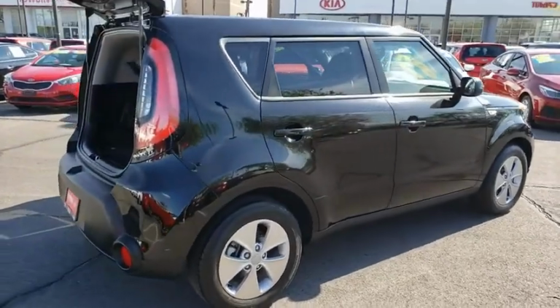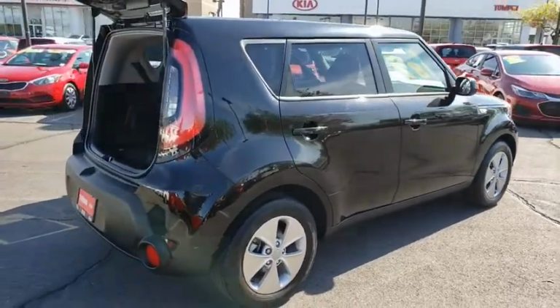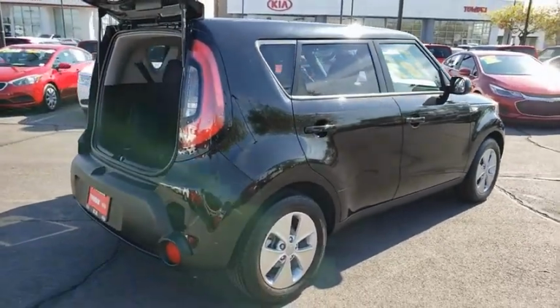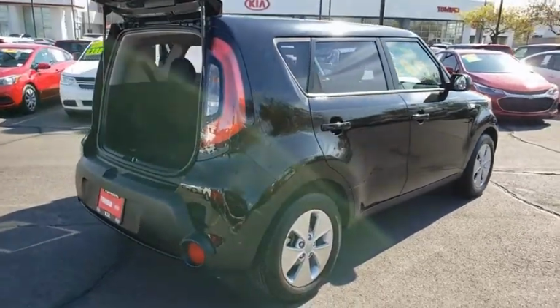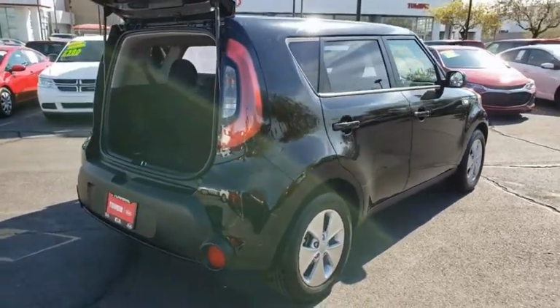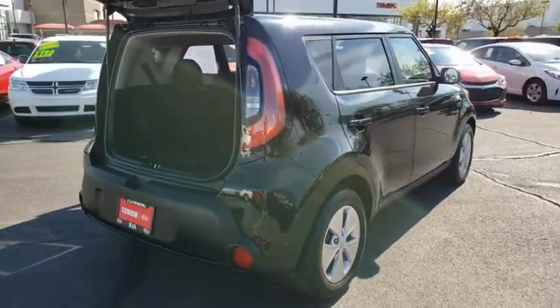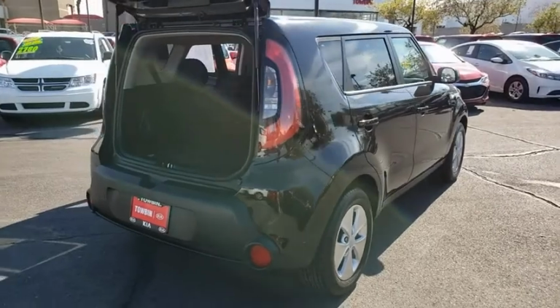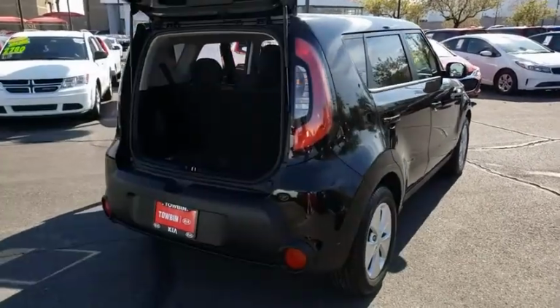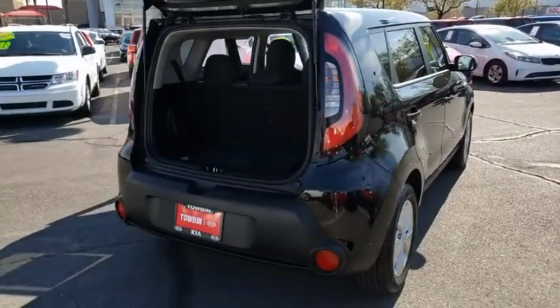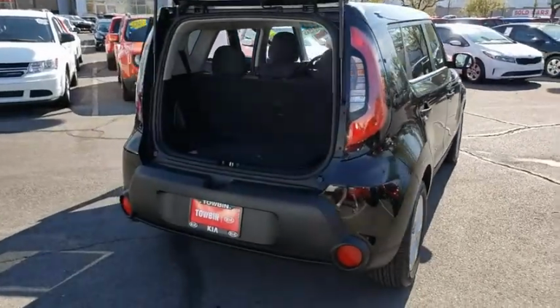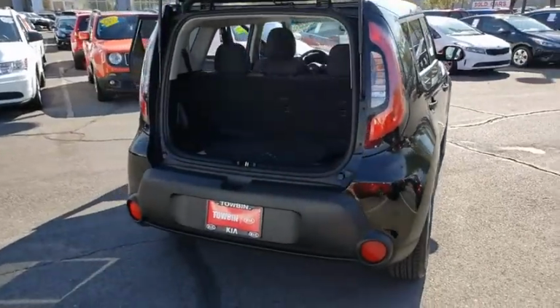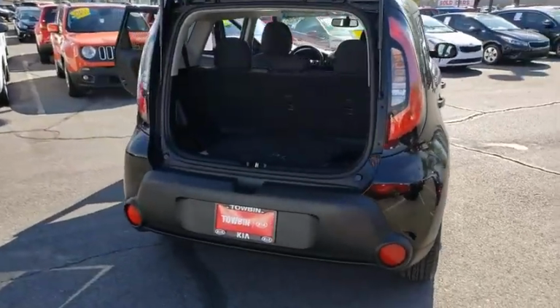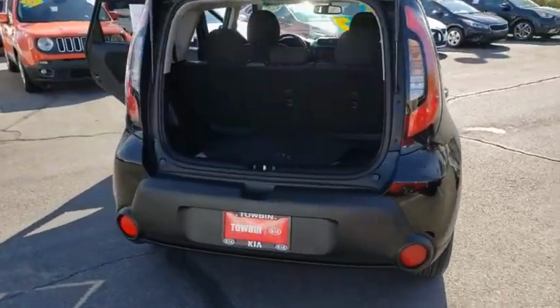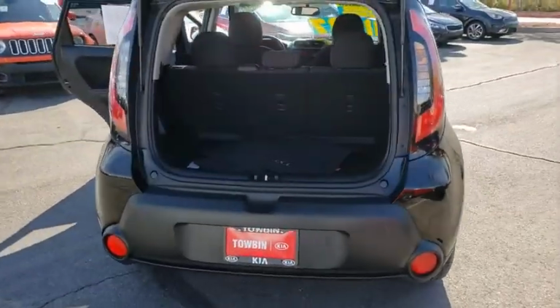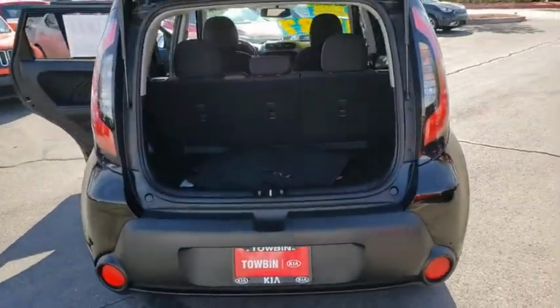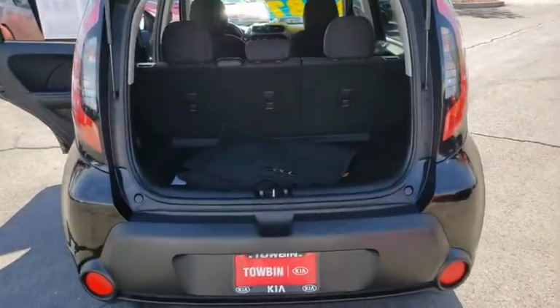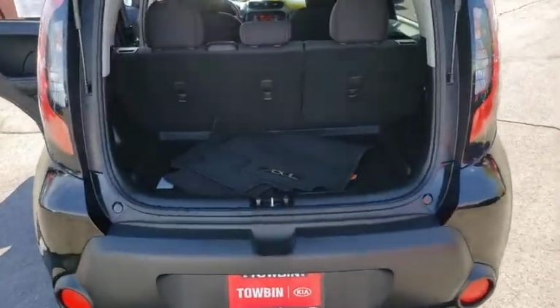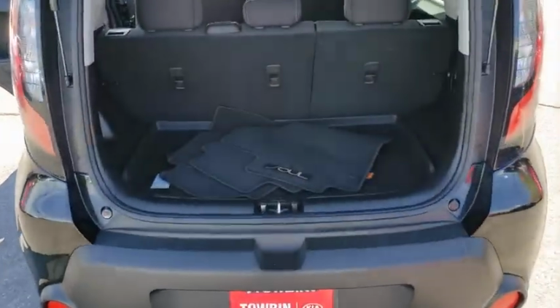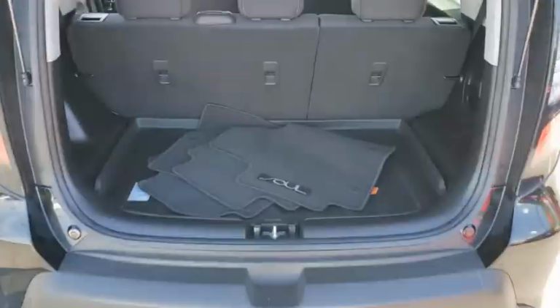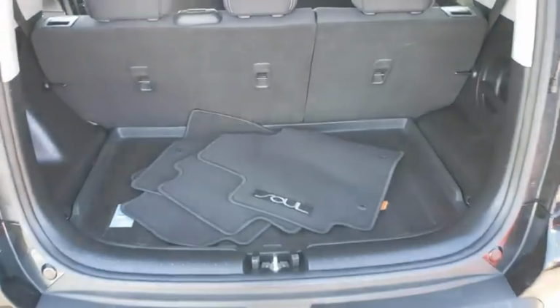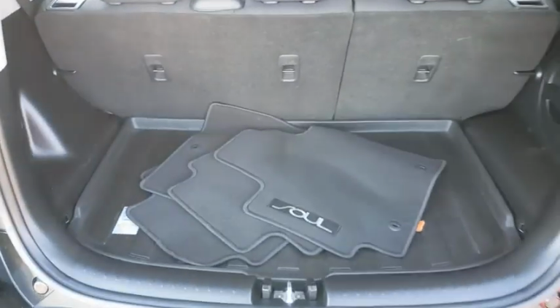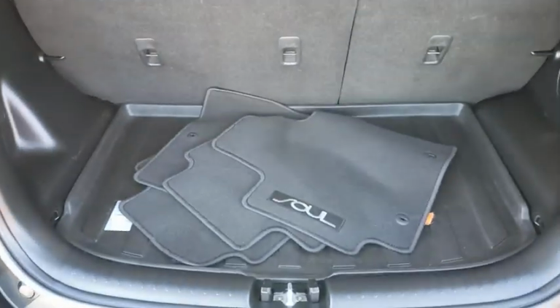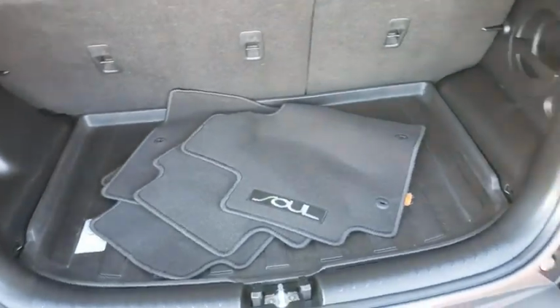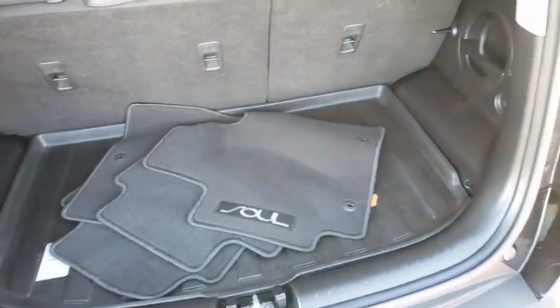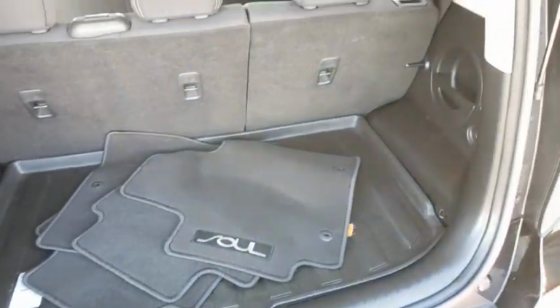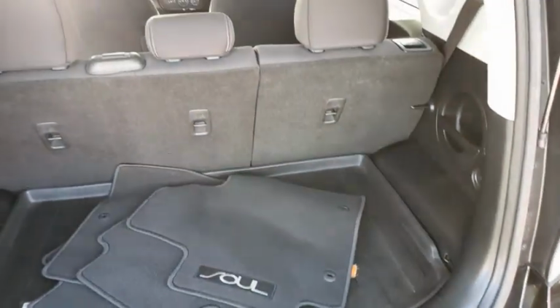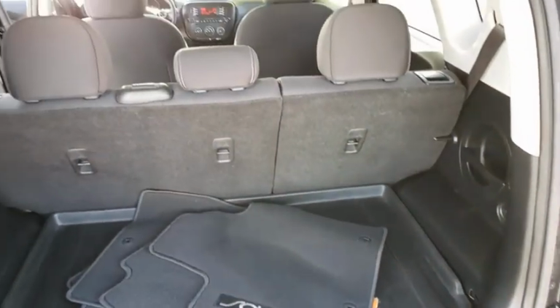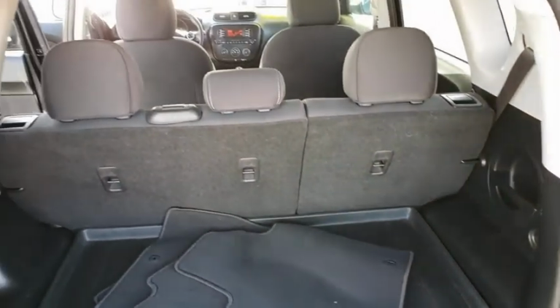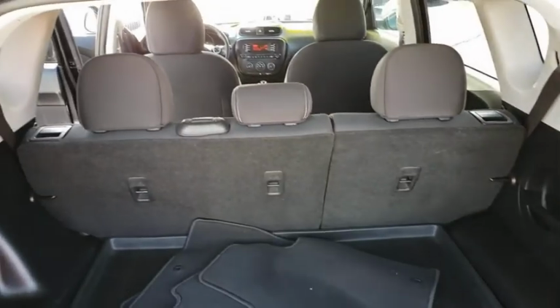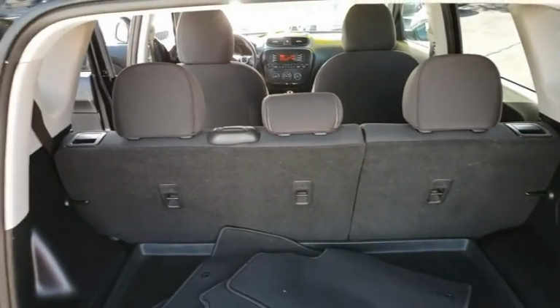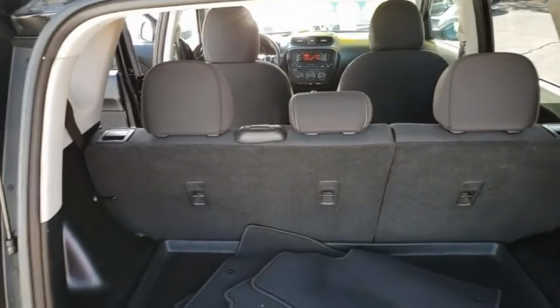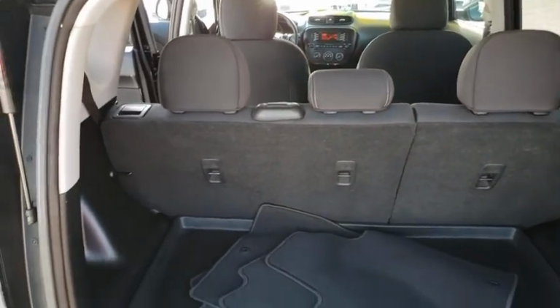This vehicle has less than 45,000 miles. Here are some of this vehicle's great options: traction control, dual airbags, power steering, four-wheel disc brakes, rear window defroster, and trip computer.